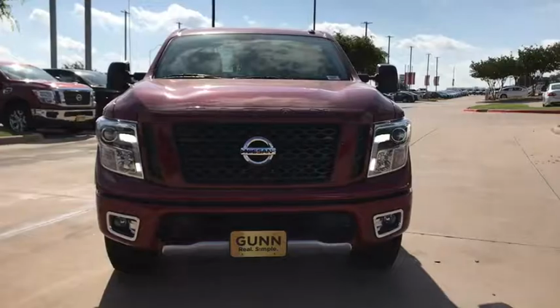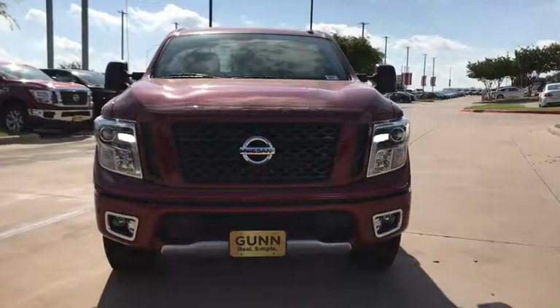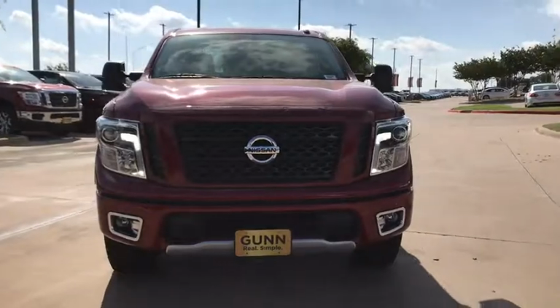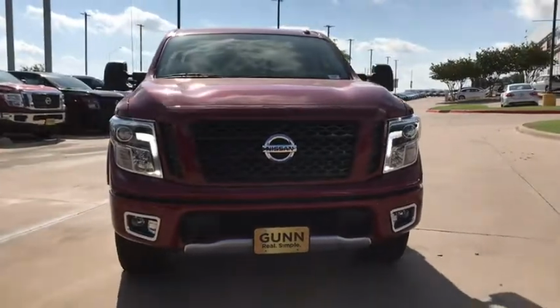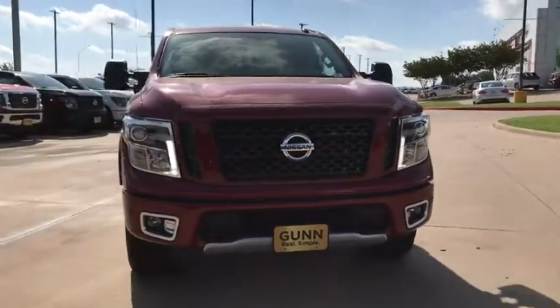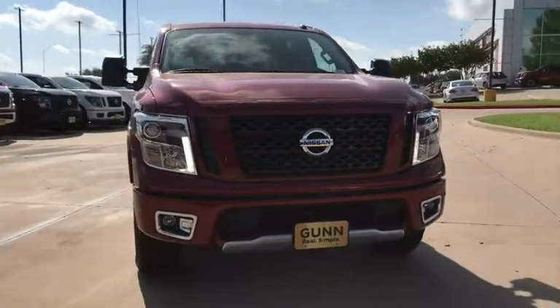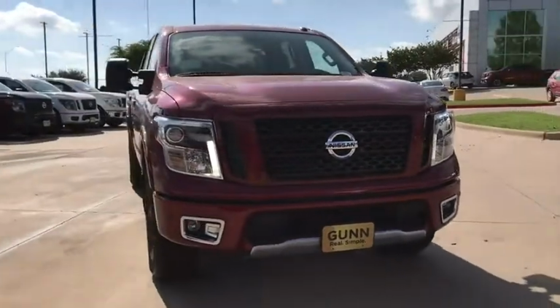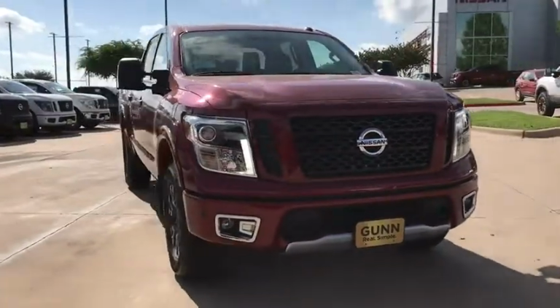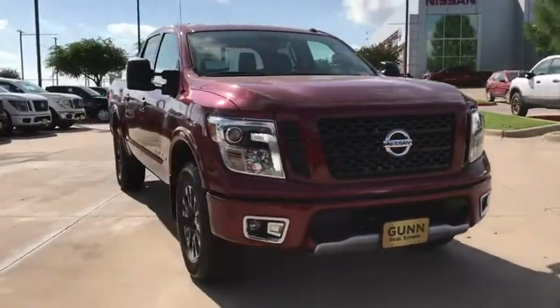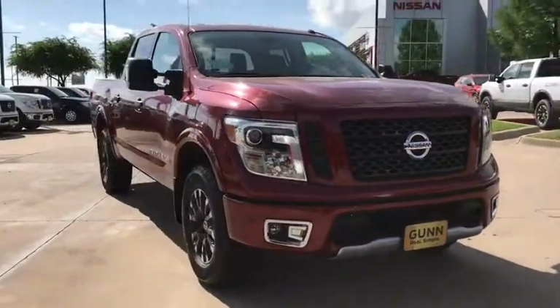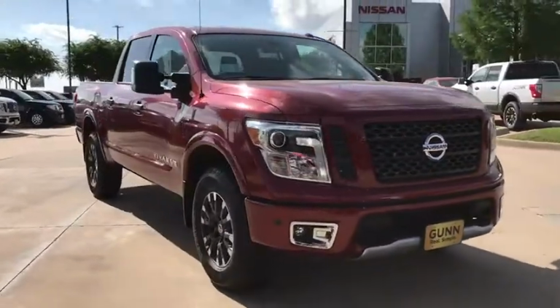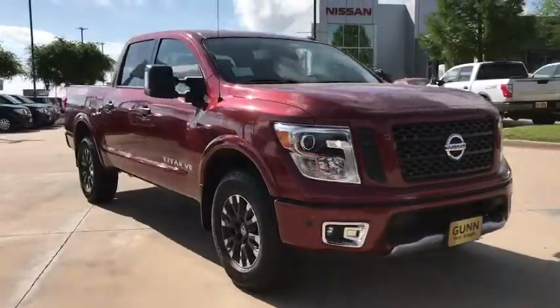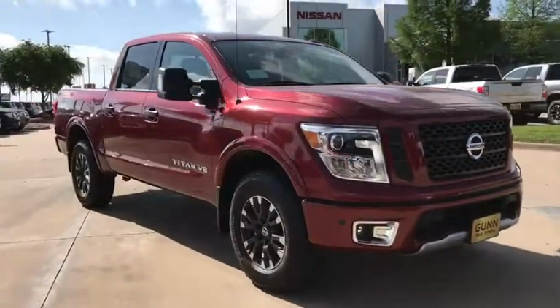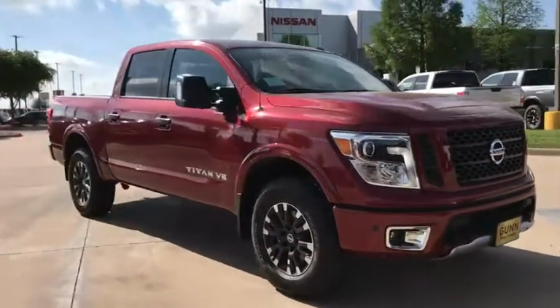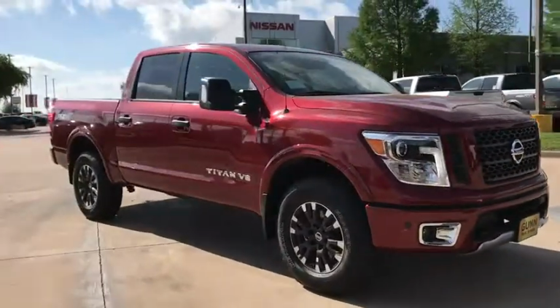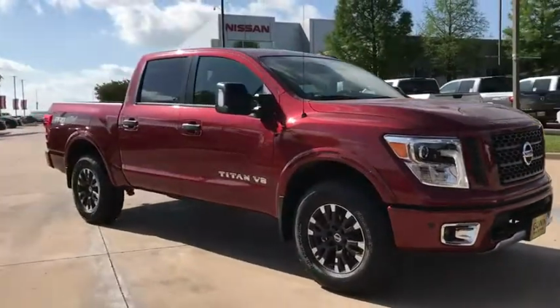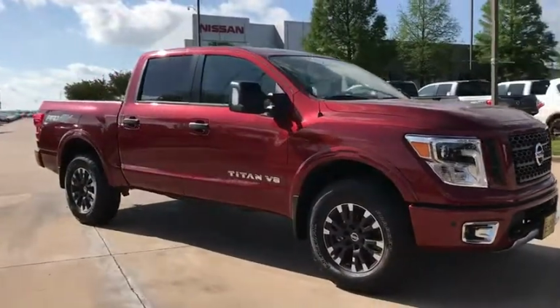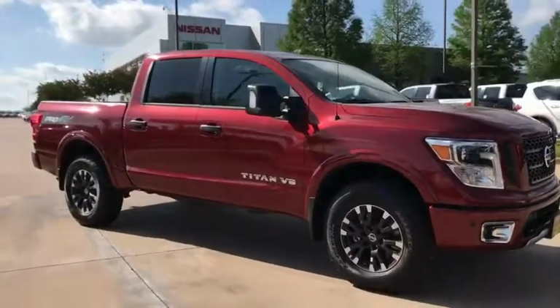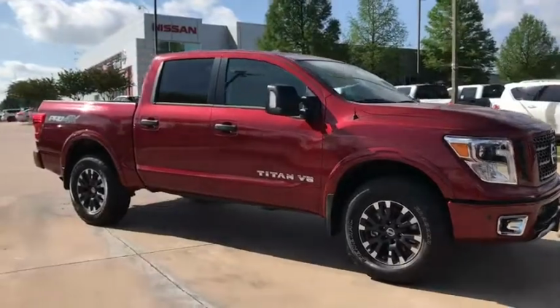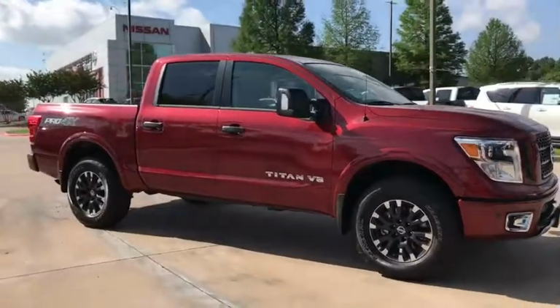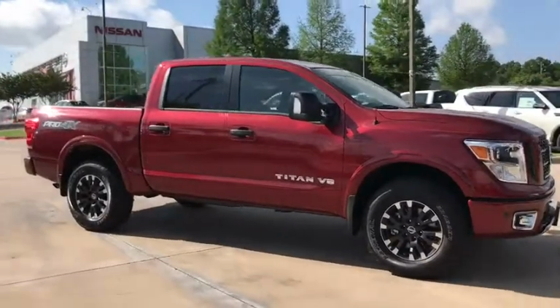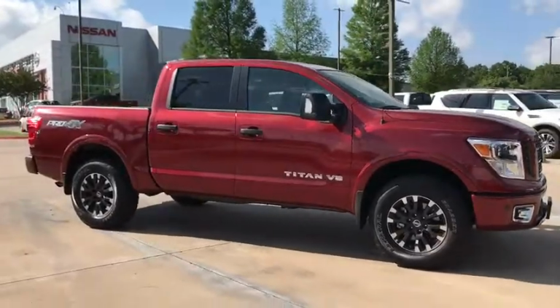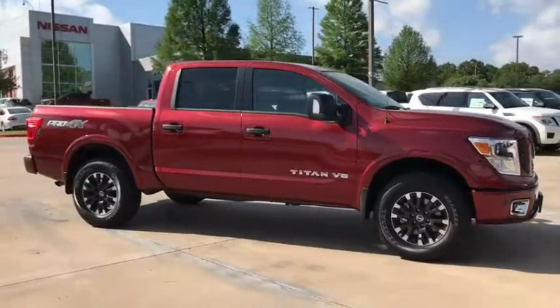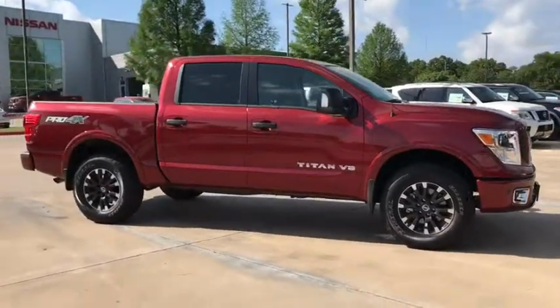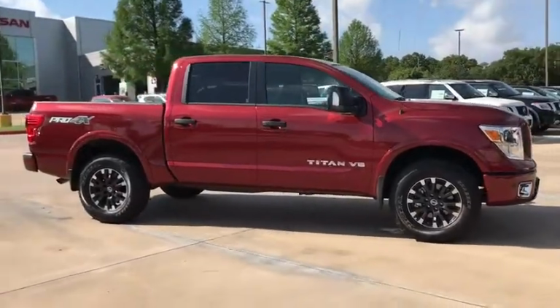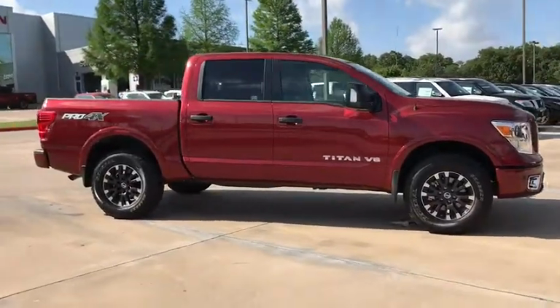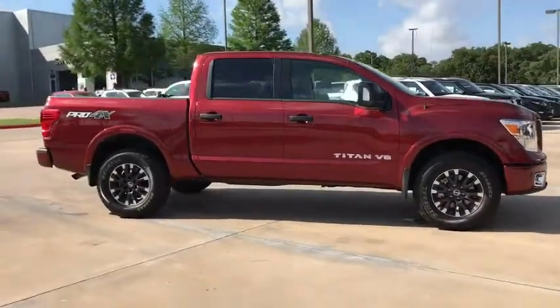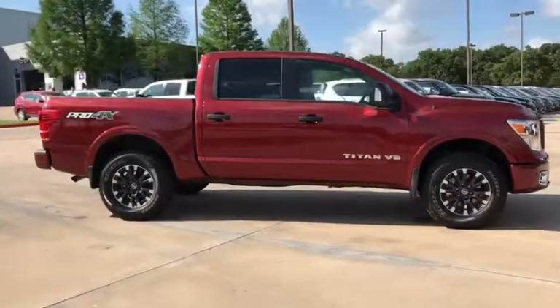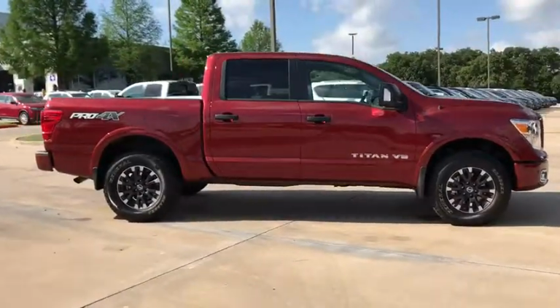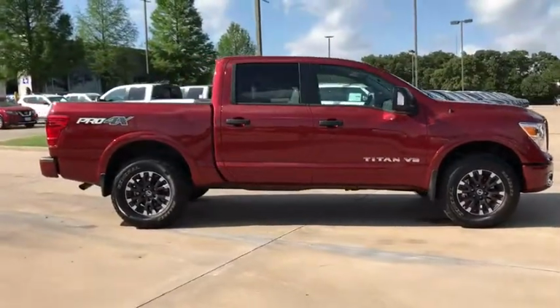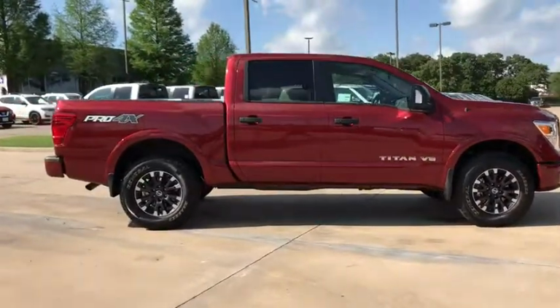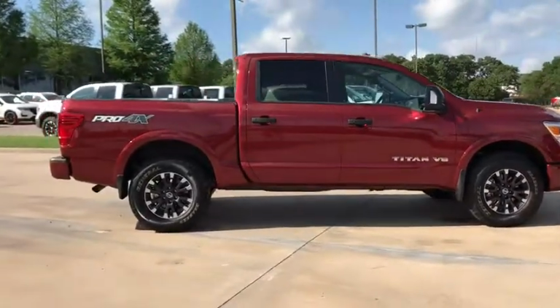The 2018 Nissan Titan. The Titan houses the Endurance V8 engine, the largest standard truck engine in its class. But the benefits don't stop there.